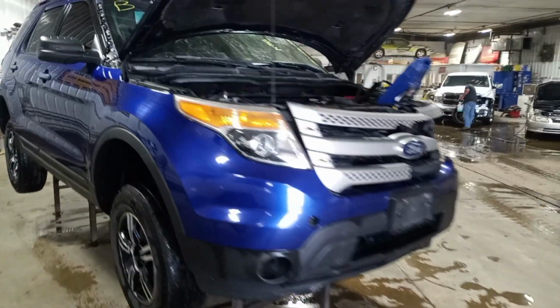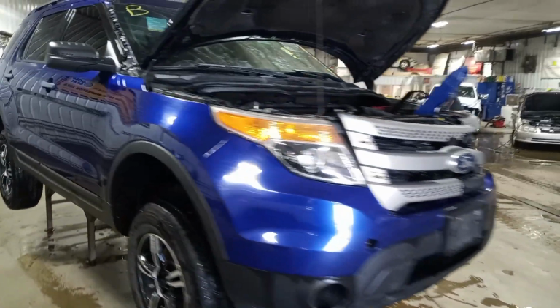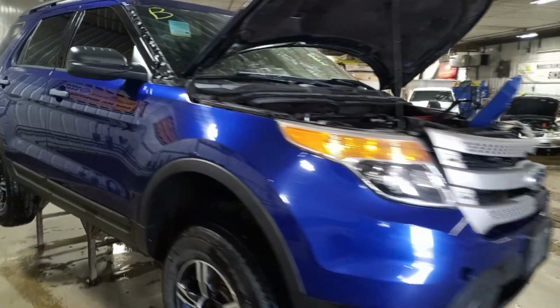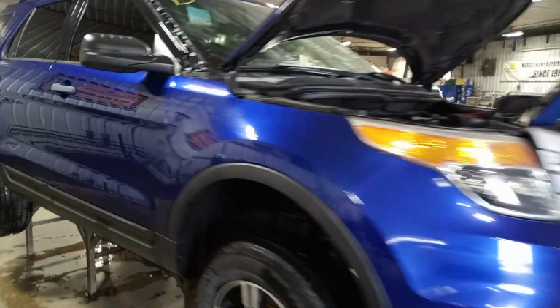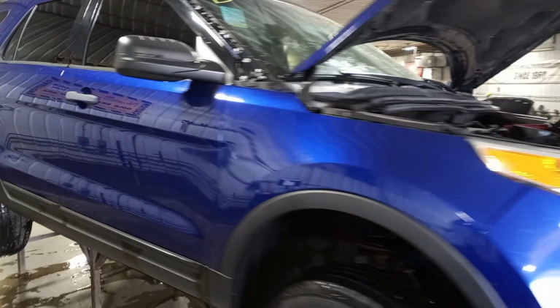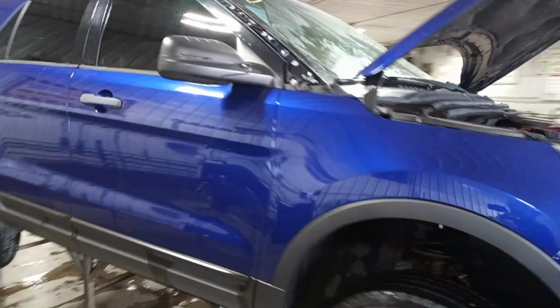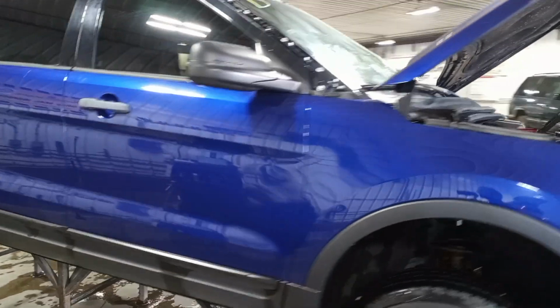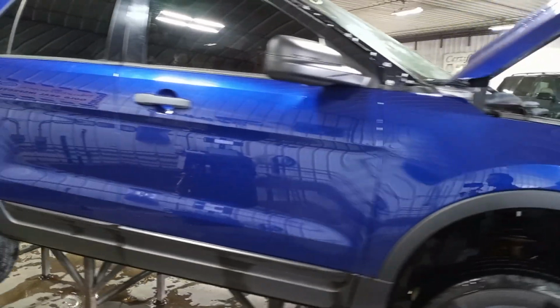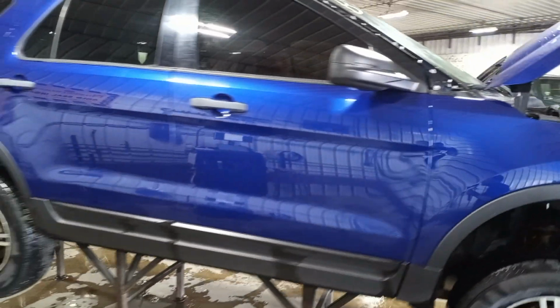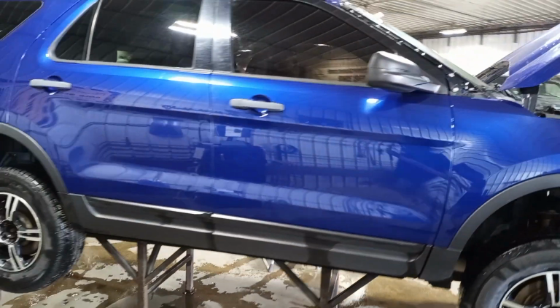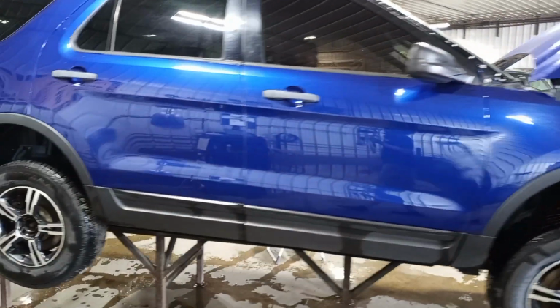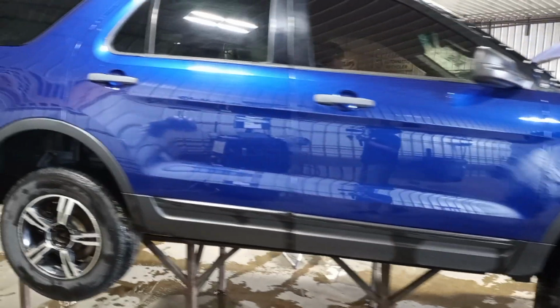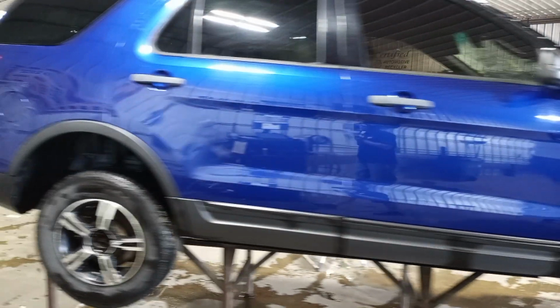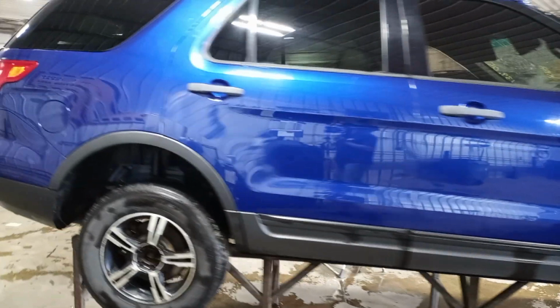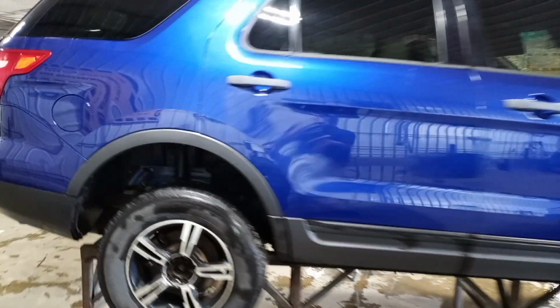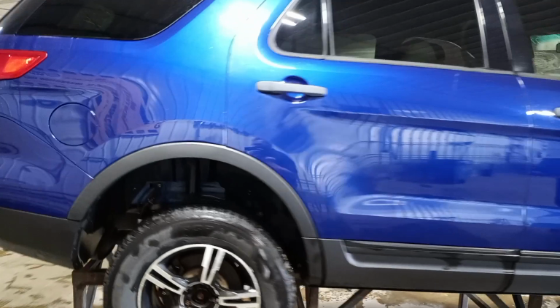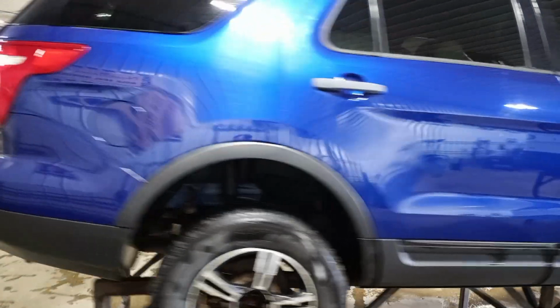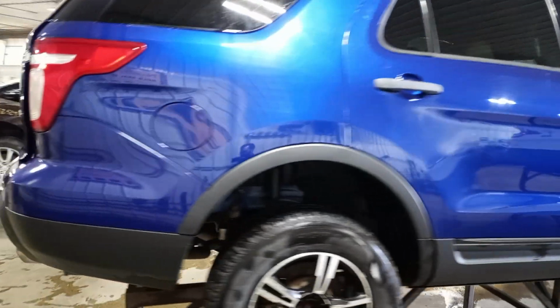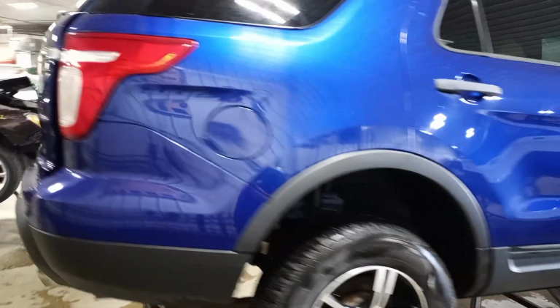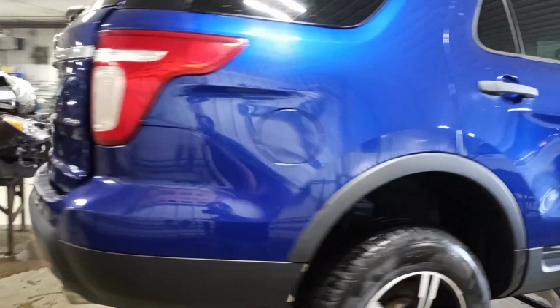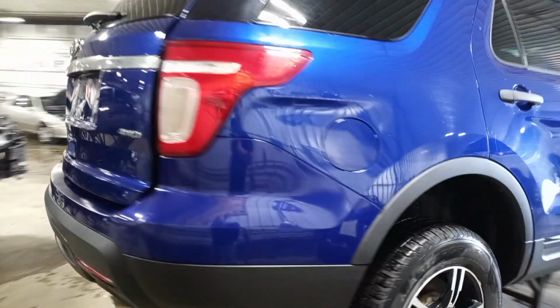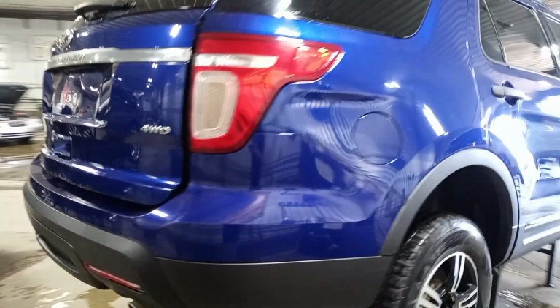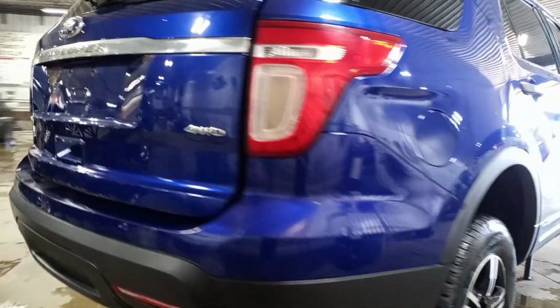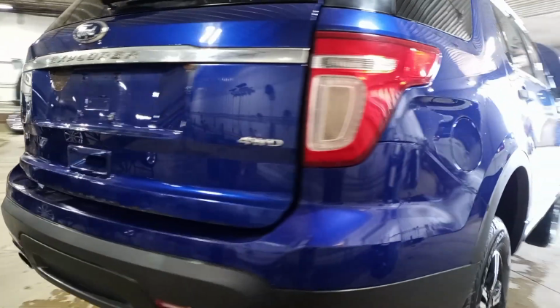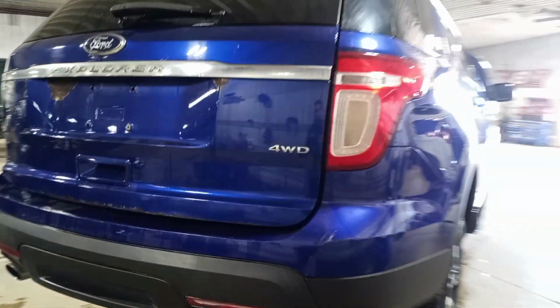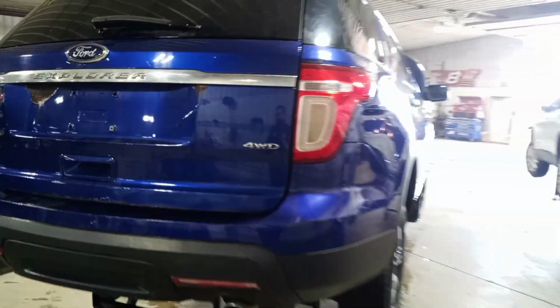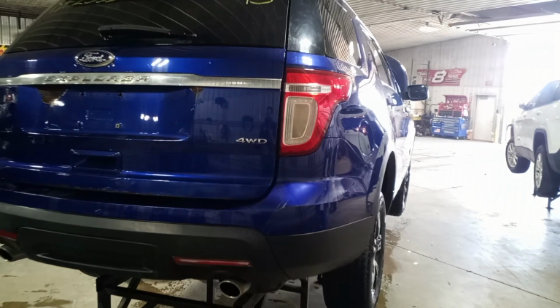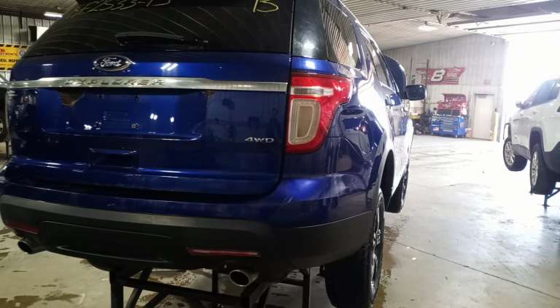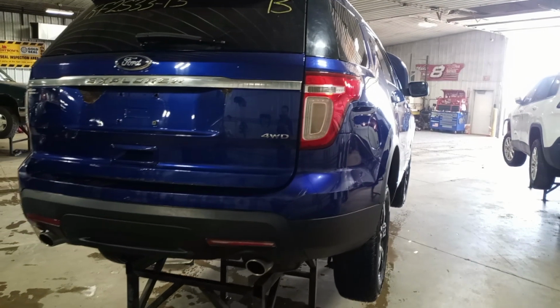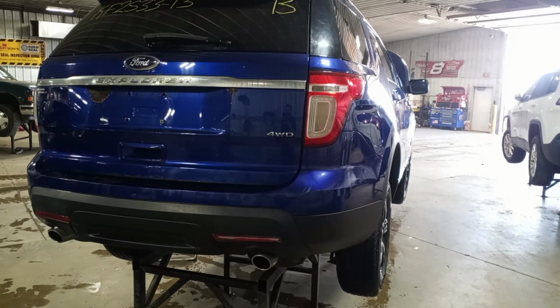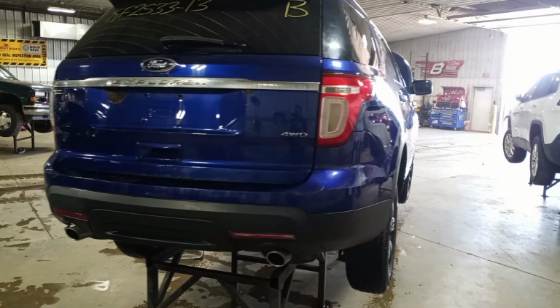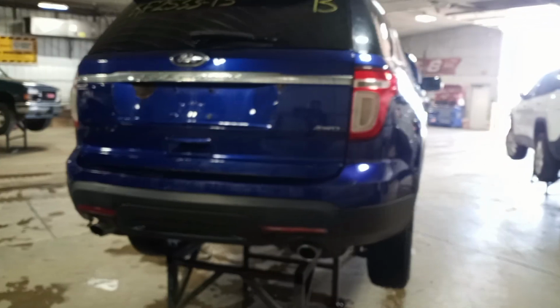Does run and drive. It has some aftermarket wheels on it. Do not have center caps. Some excessive rust on the gate.